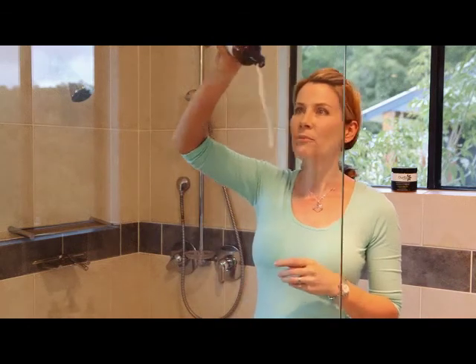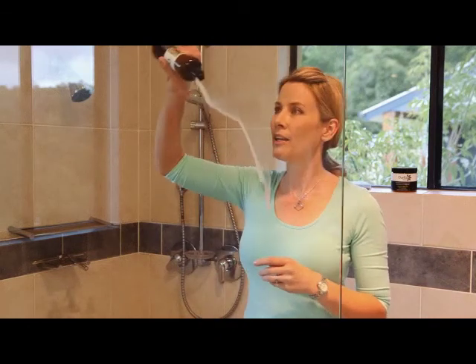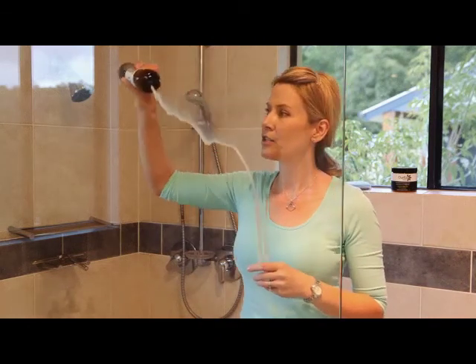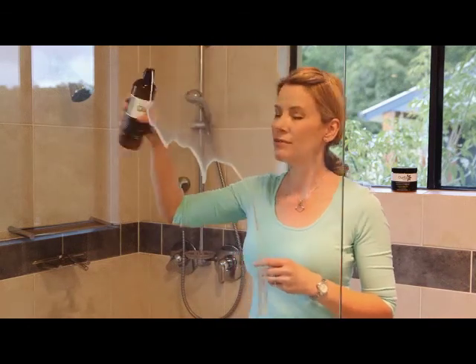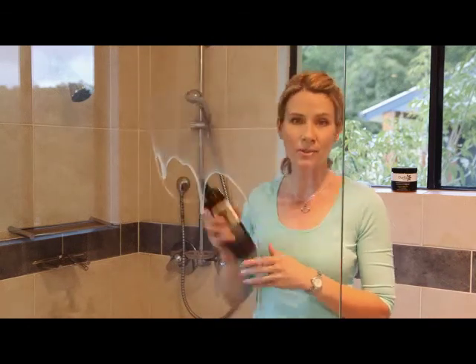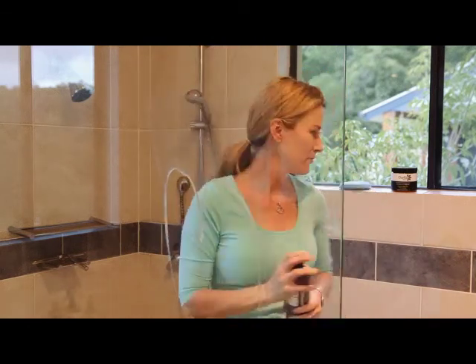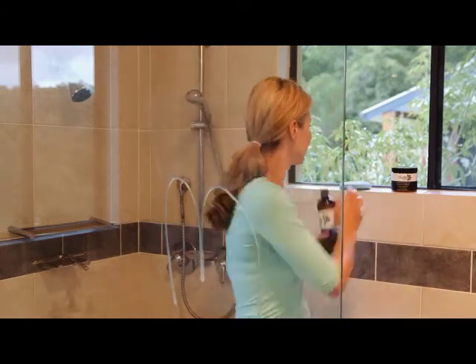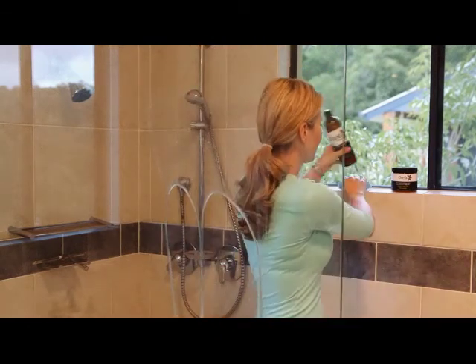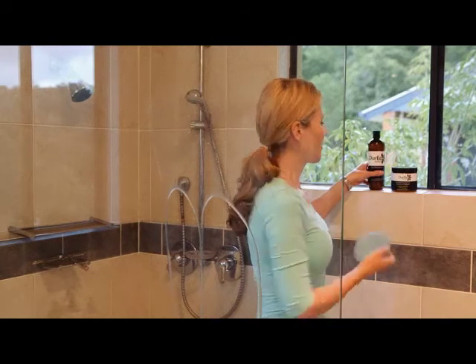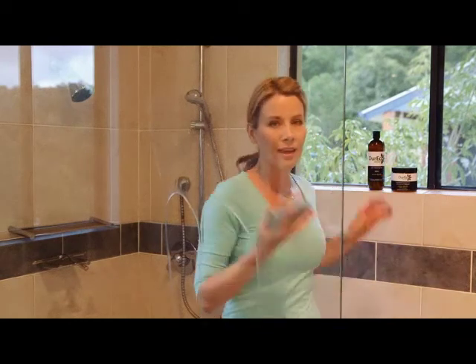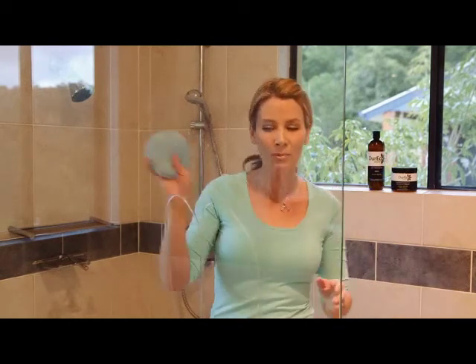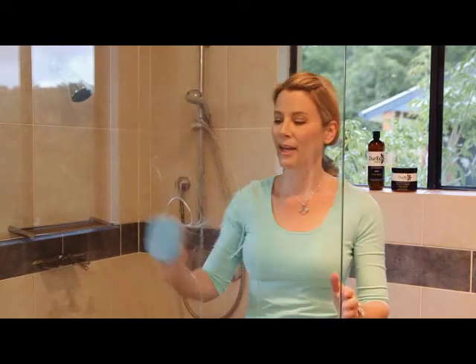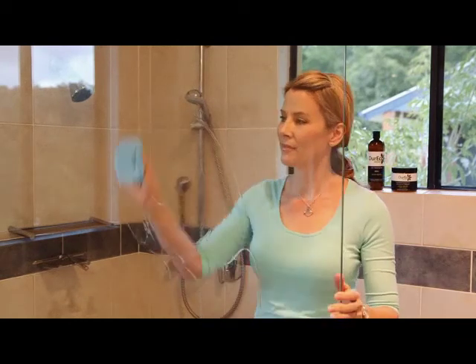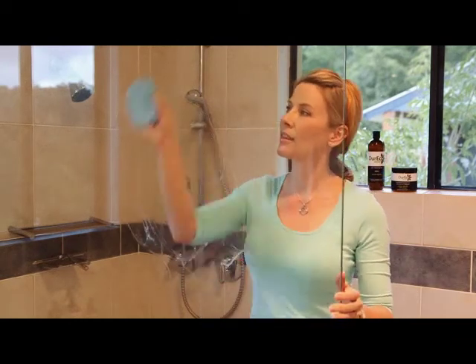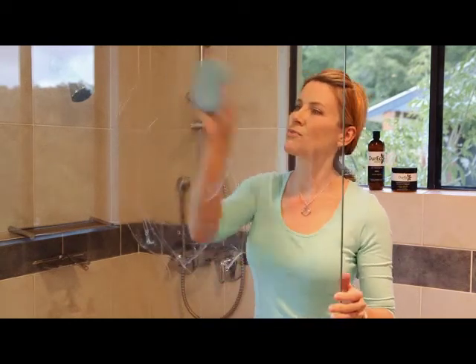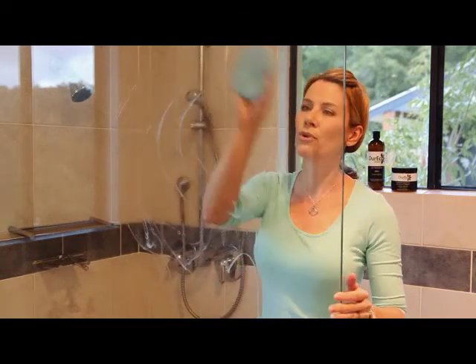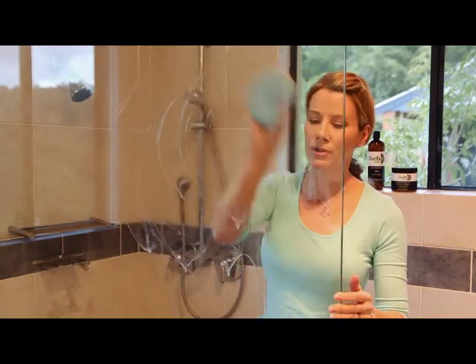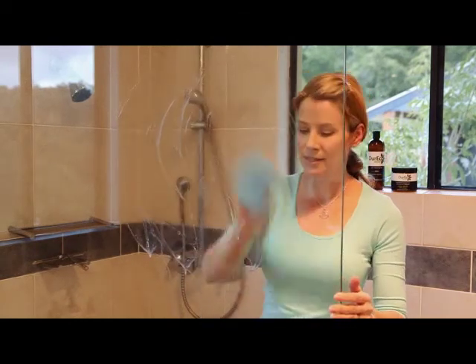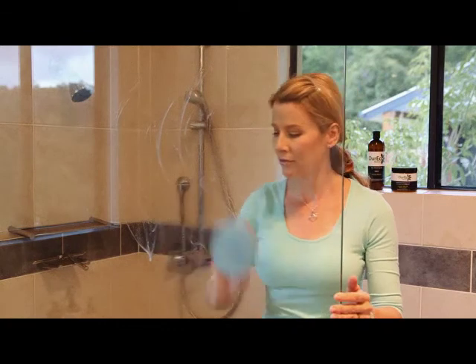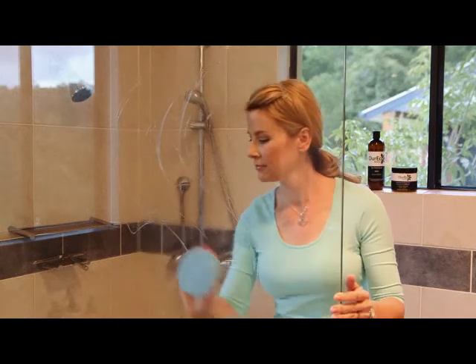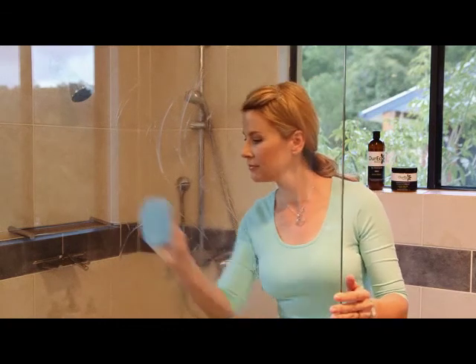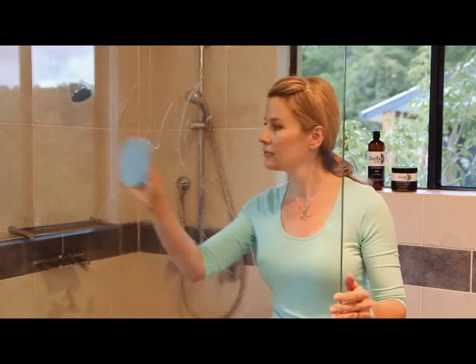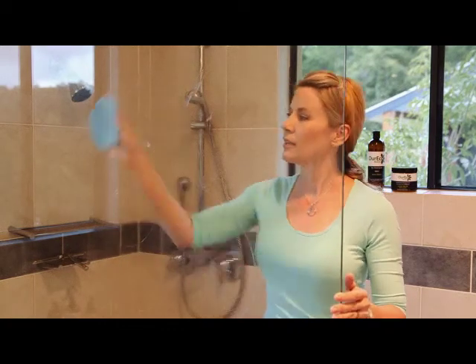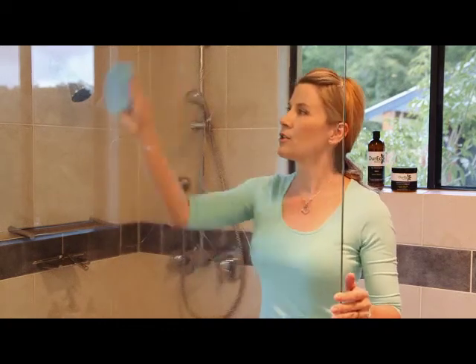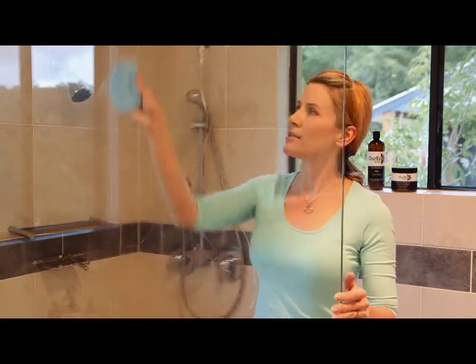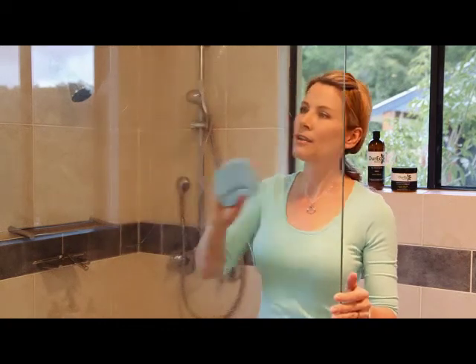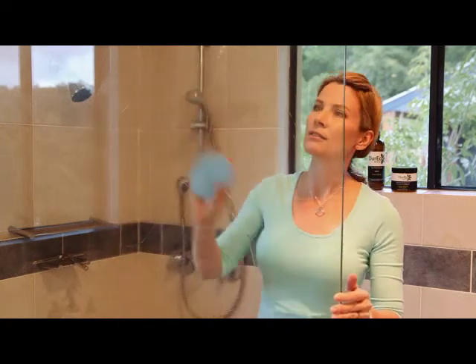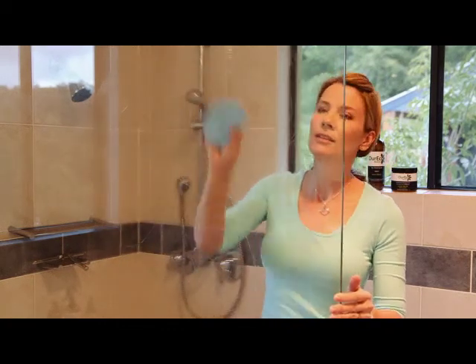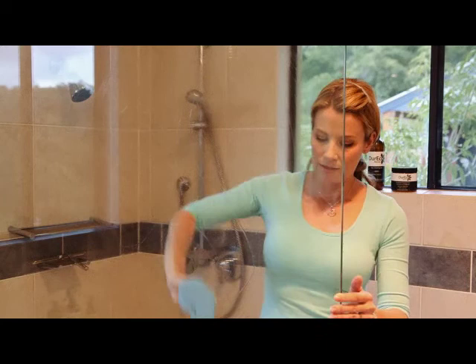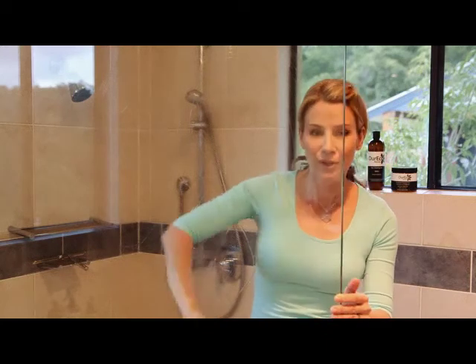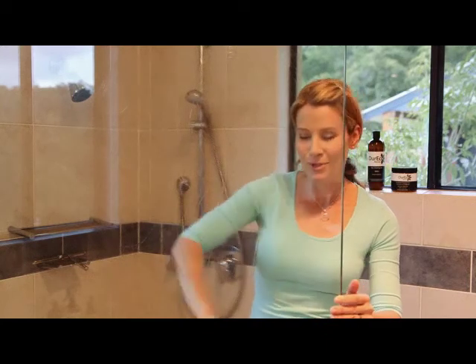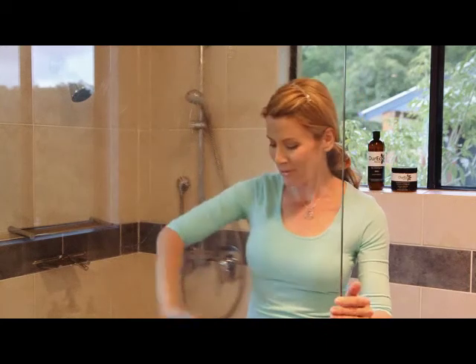Simply apply the cleaning gel to the shower screen, and with your applicator pad, just rub it all over the screen itself. It's a non-abrasive product, so it's not going to damage the screen at all.